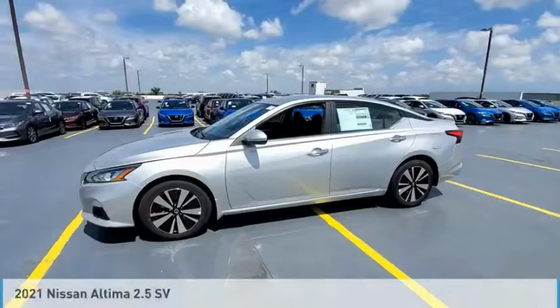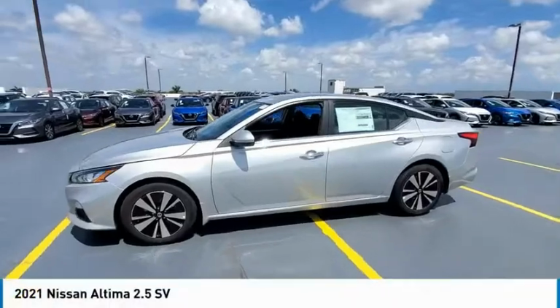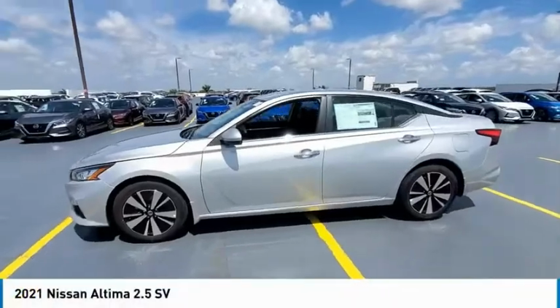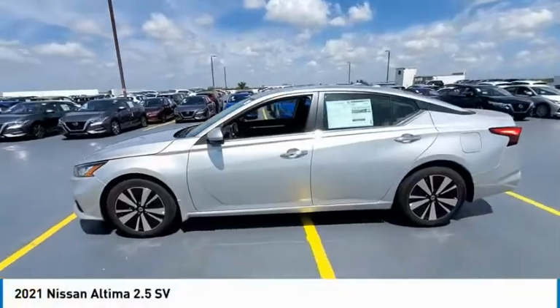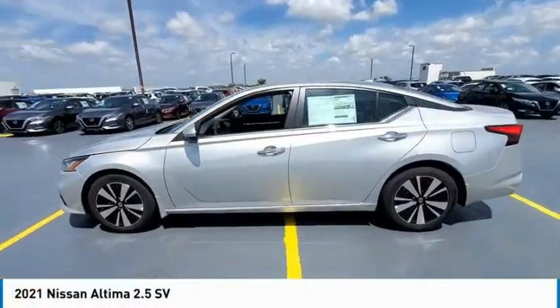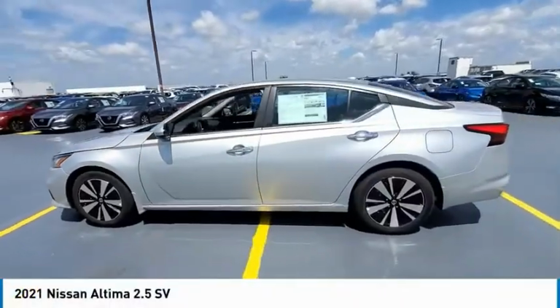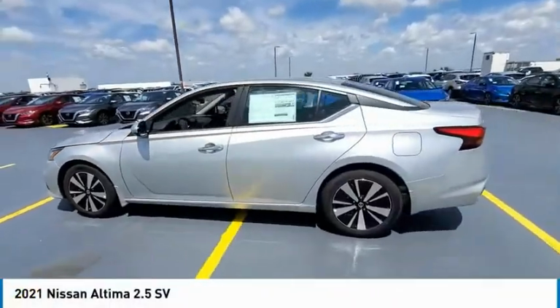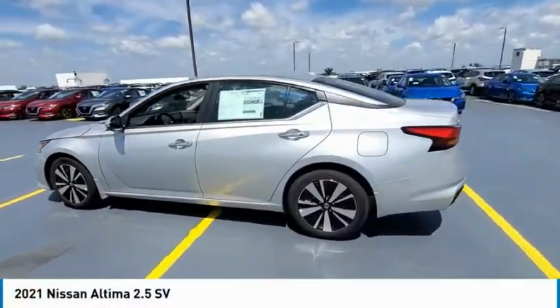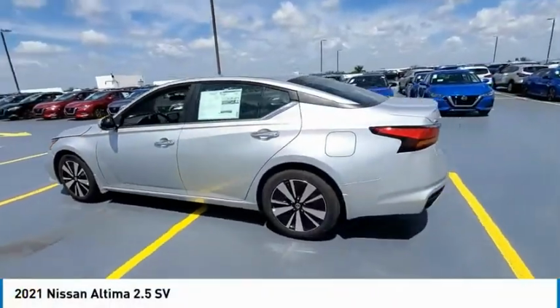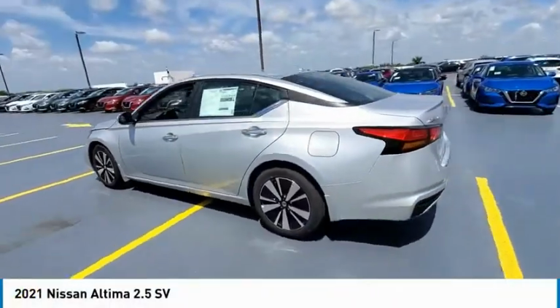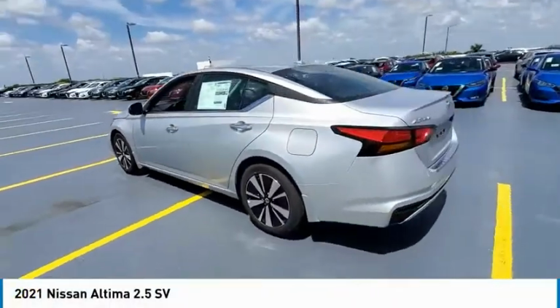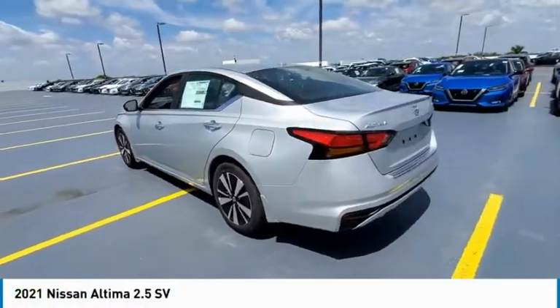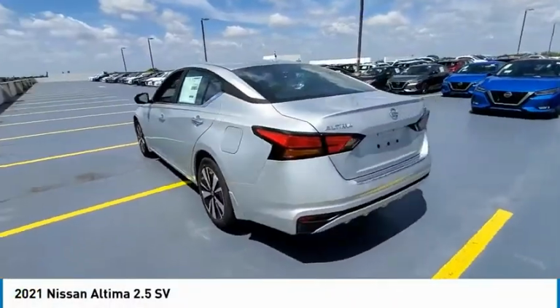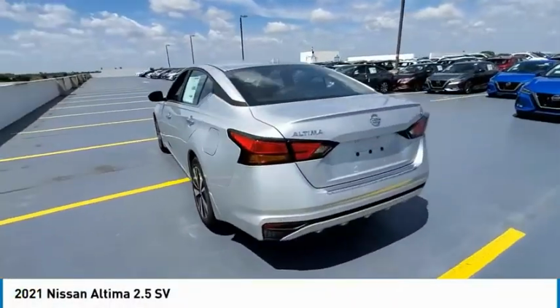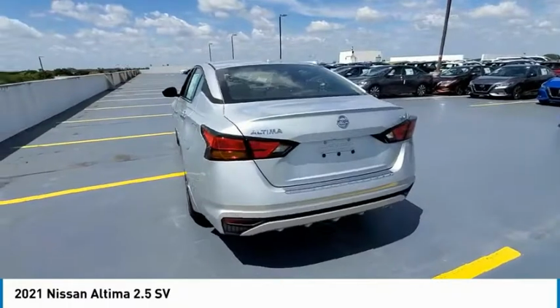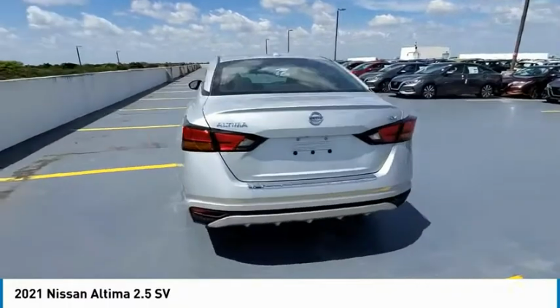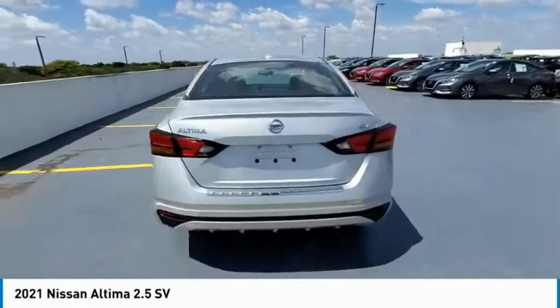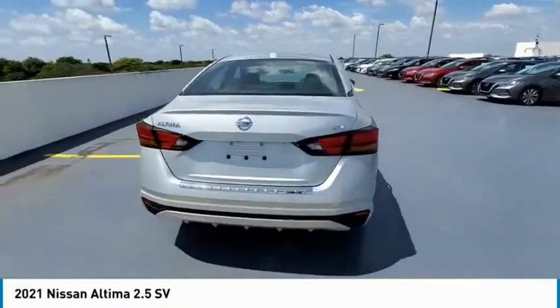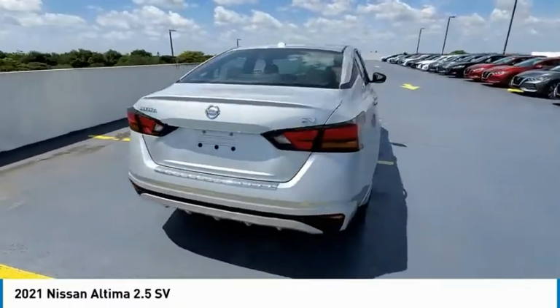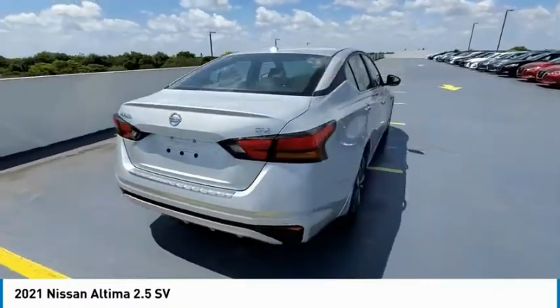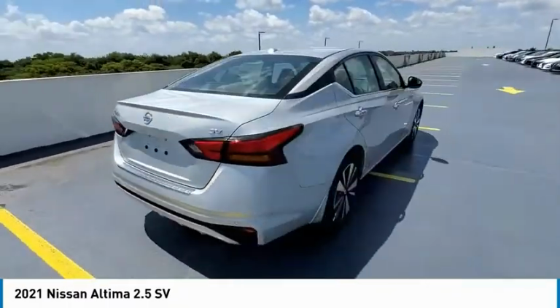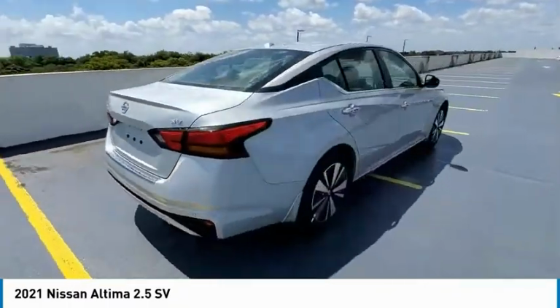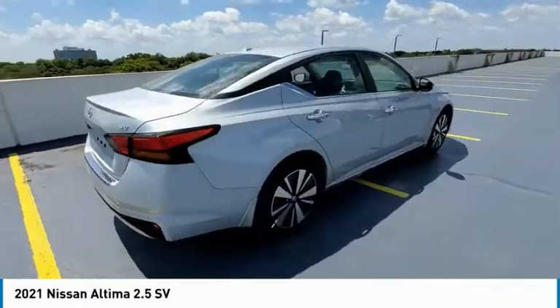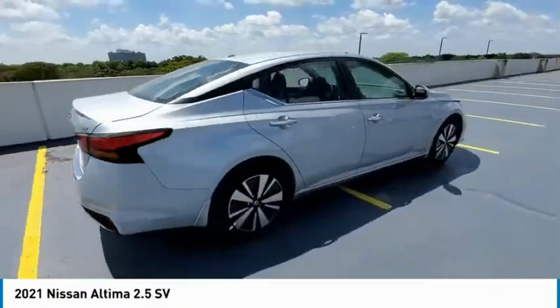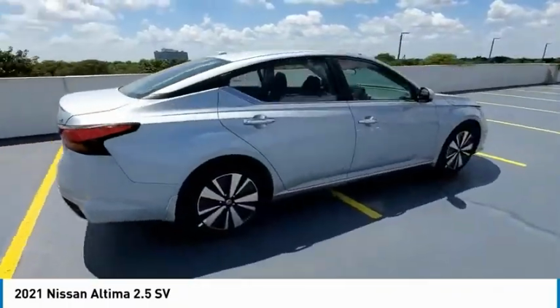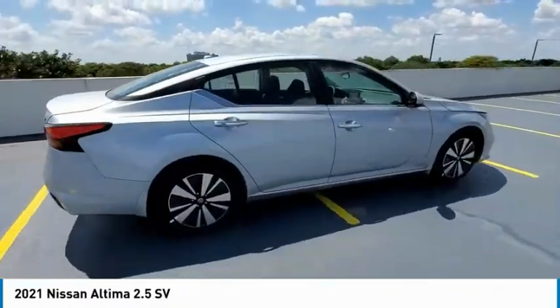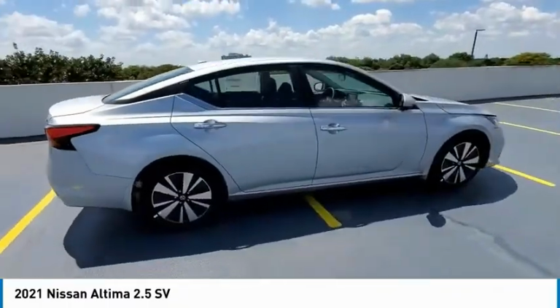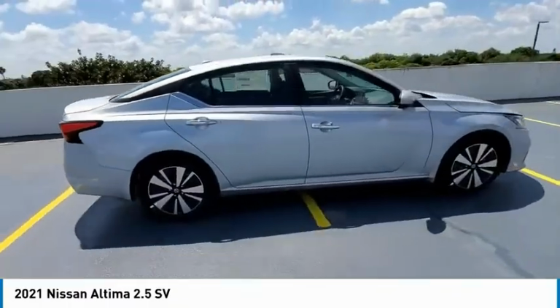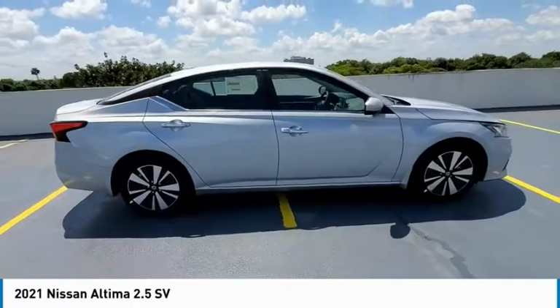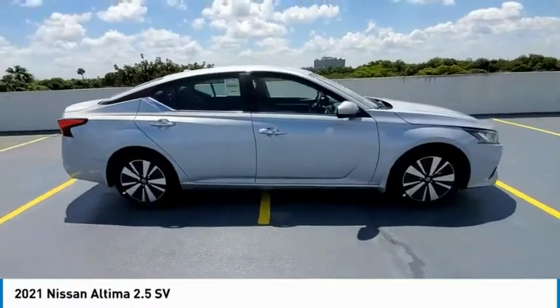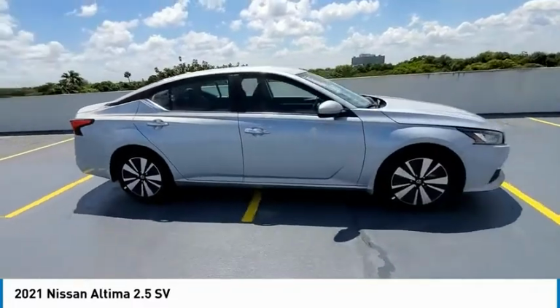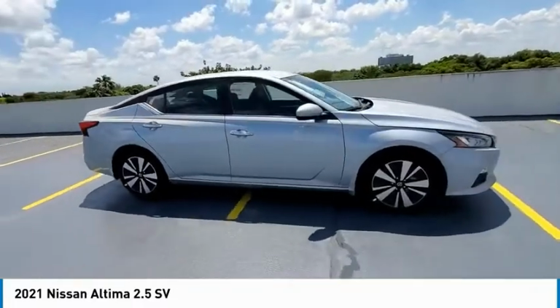Make a great choice today with the 2021 Altima. The Nissan Altima offers advanced features to make life easier, including push-button ignition, which comes standard.